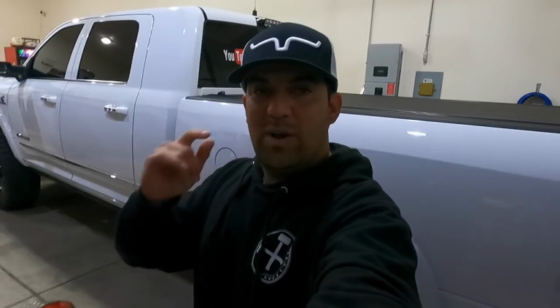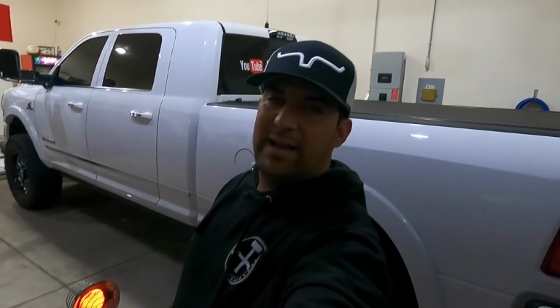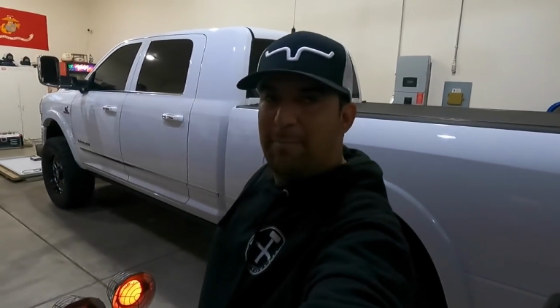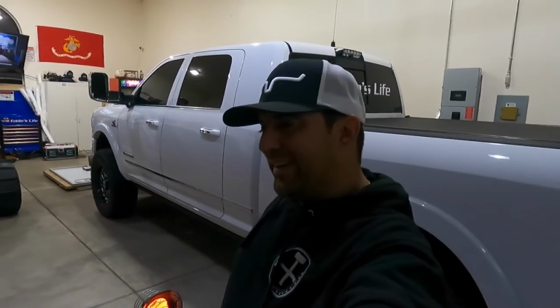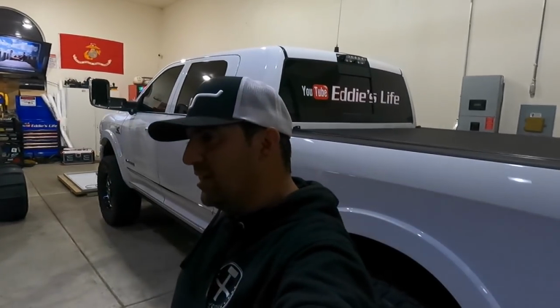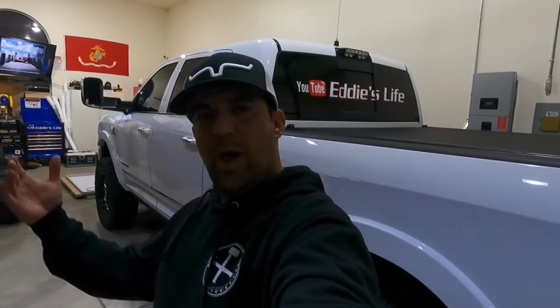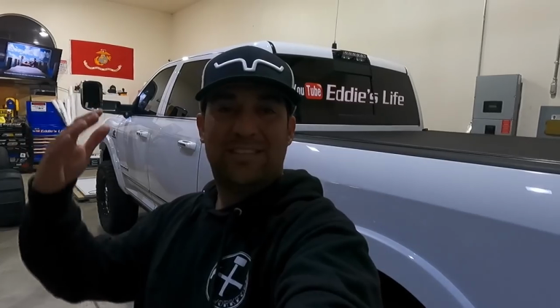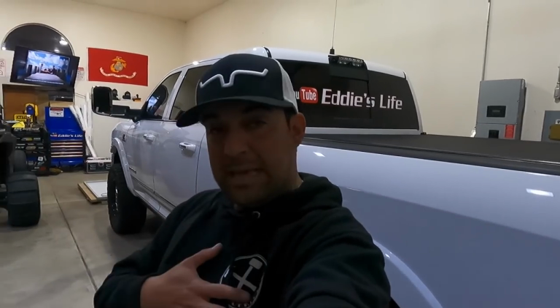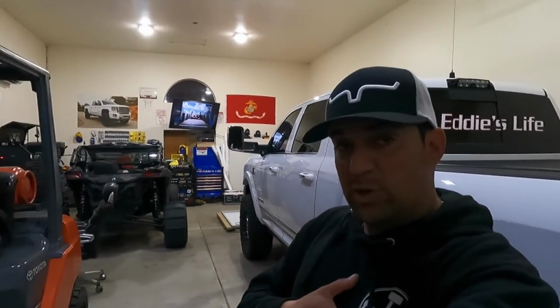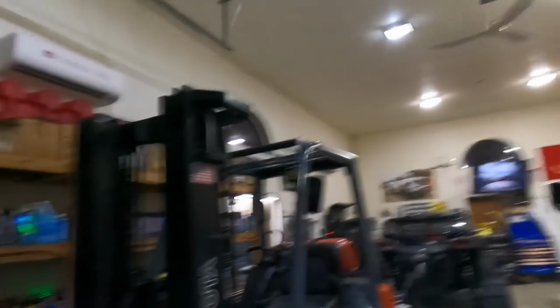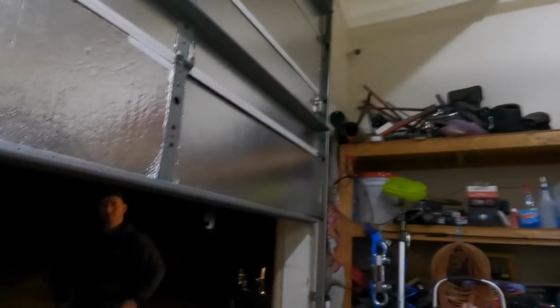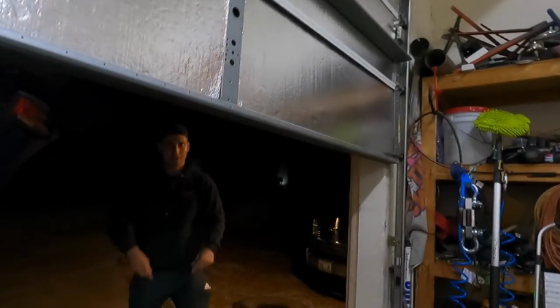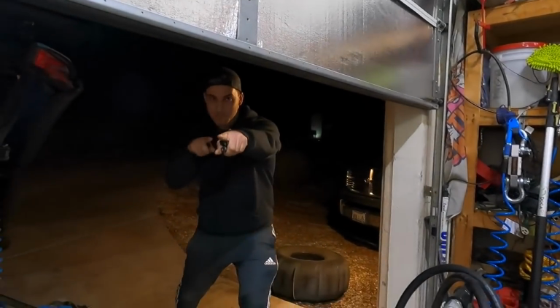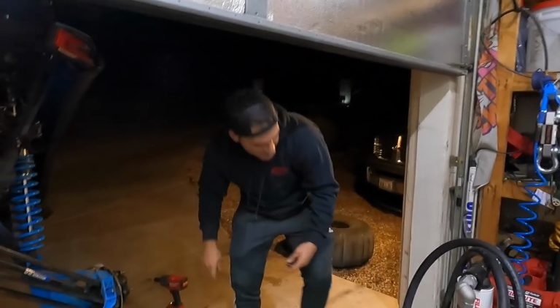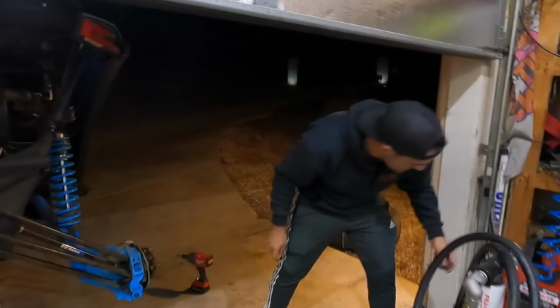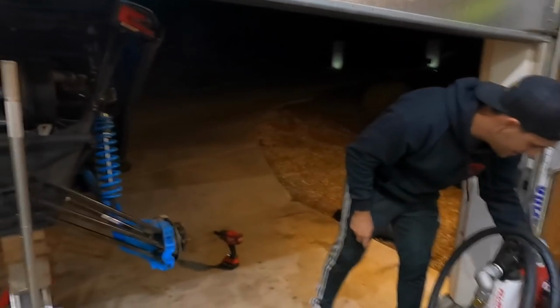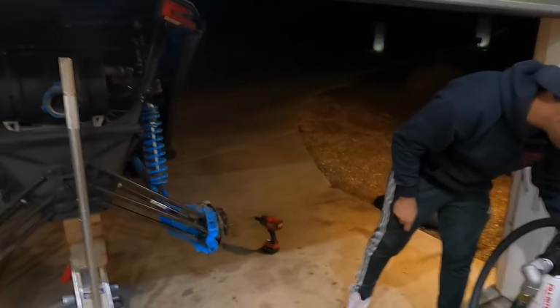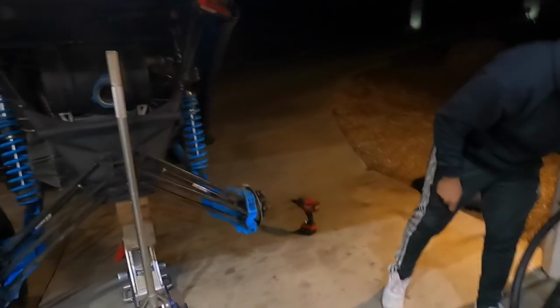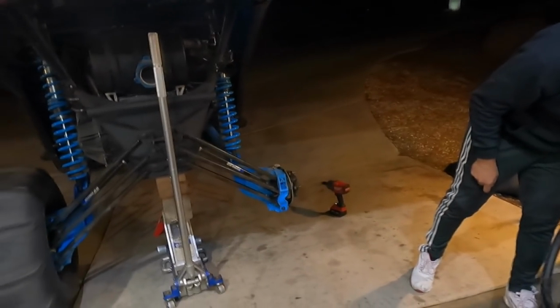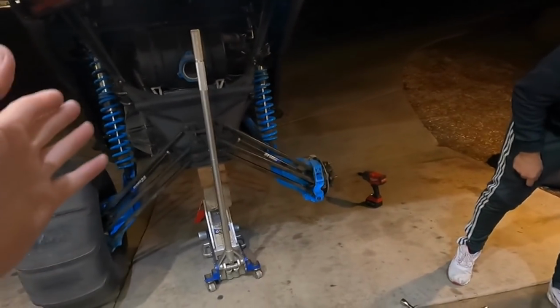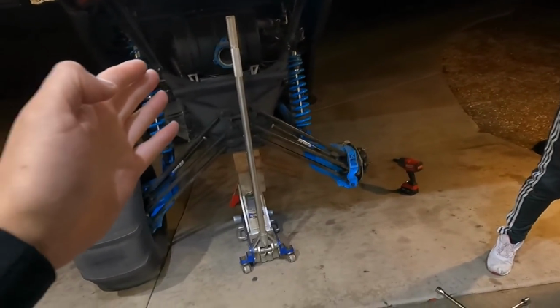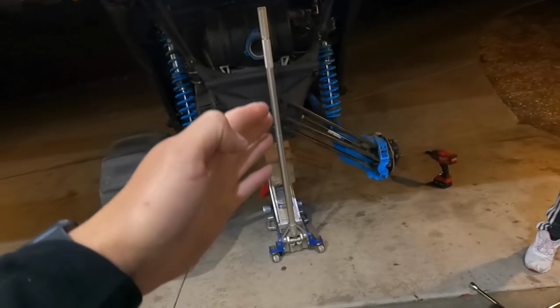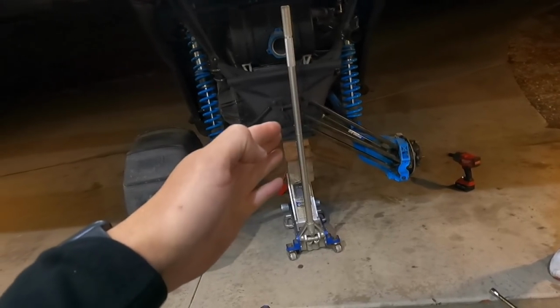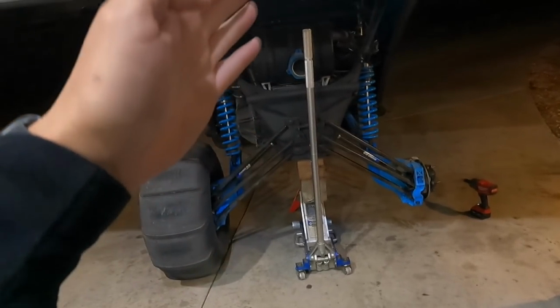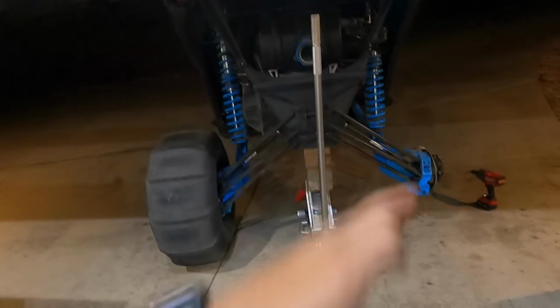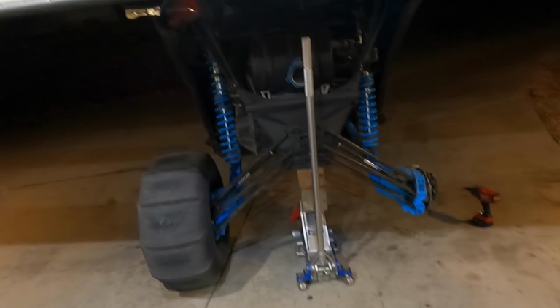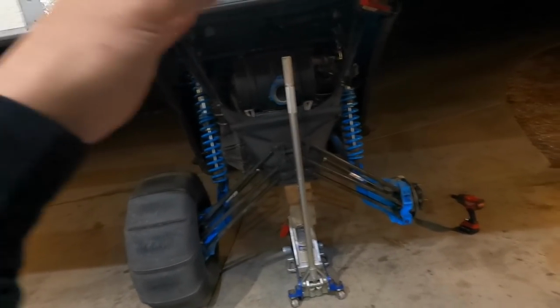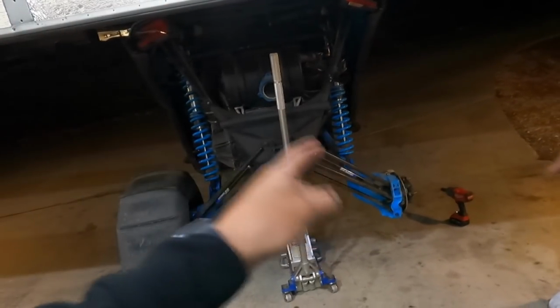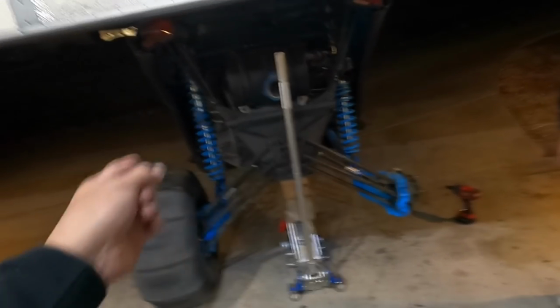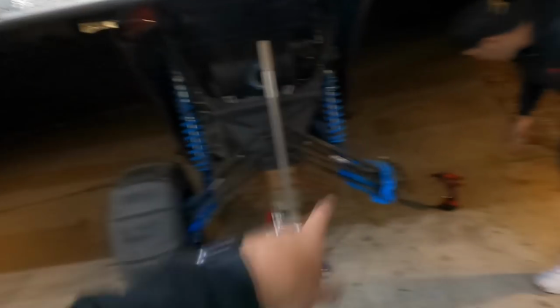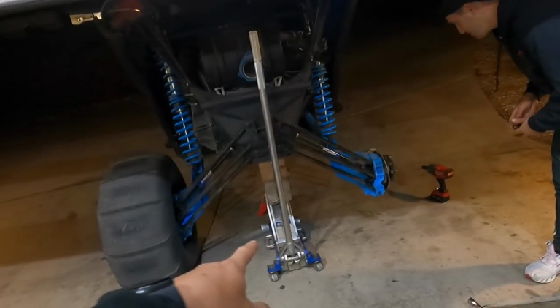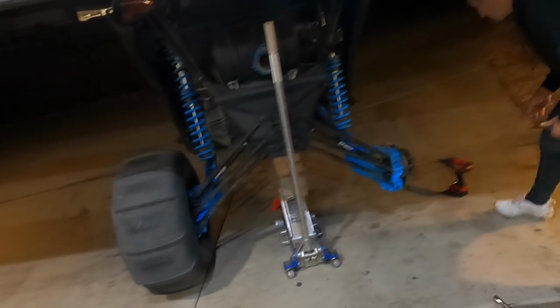Welcome back. You'll probably never see me have to do this, but you're gonna see Genesis have to do it a lot. You guys remember out in the desert he broke a CV bolt? Well now he's back — he broke another one.